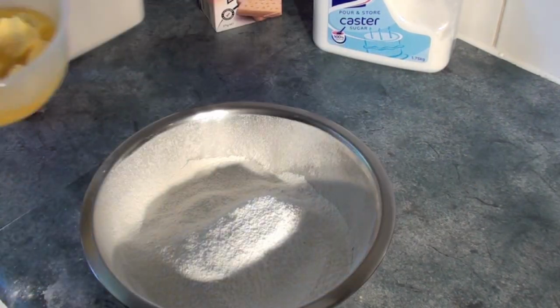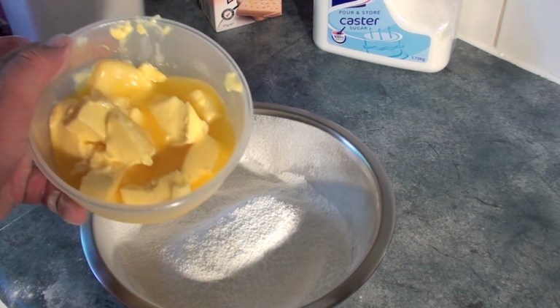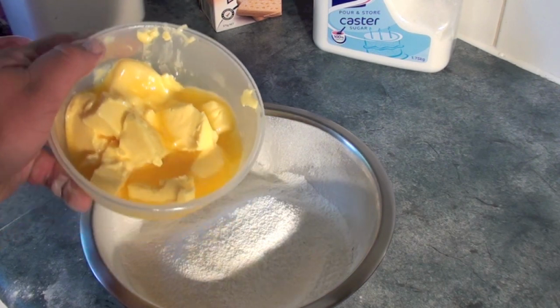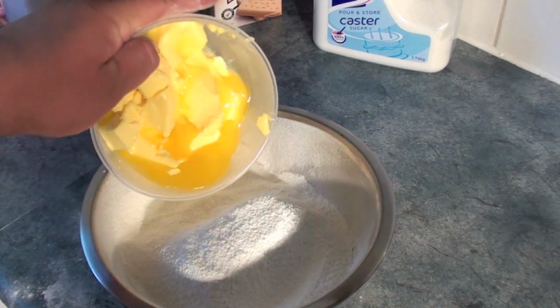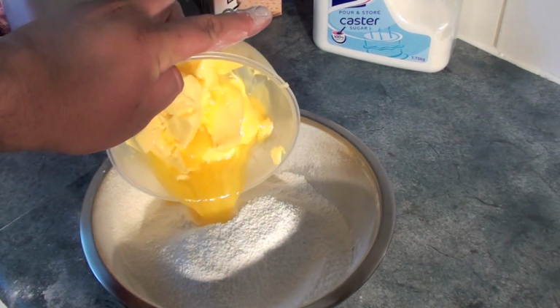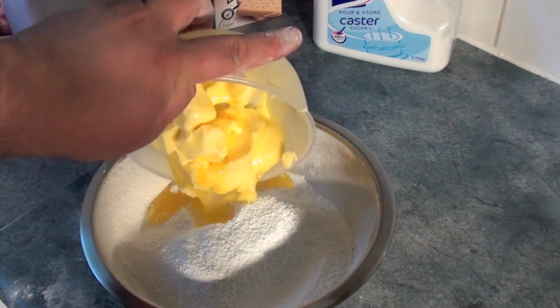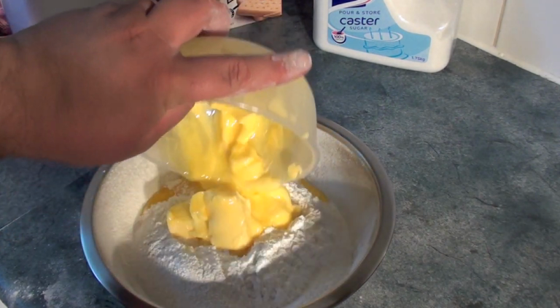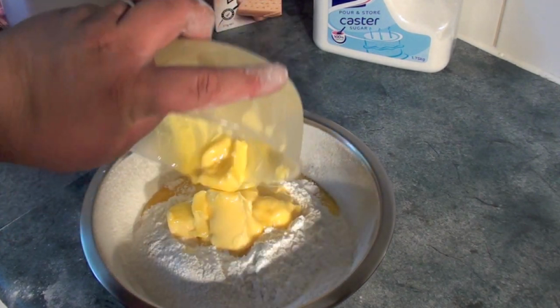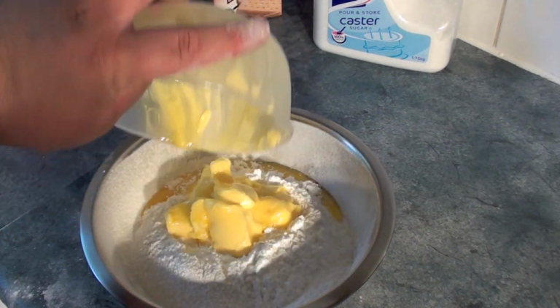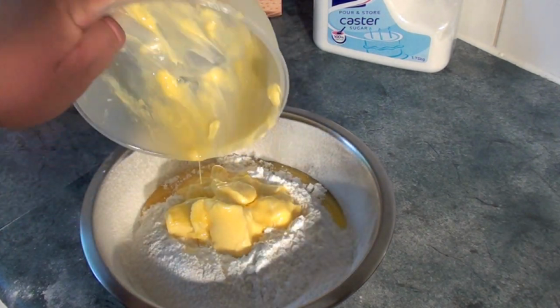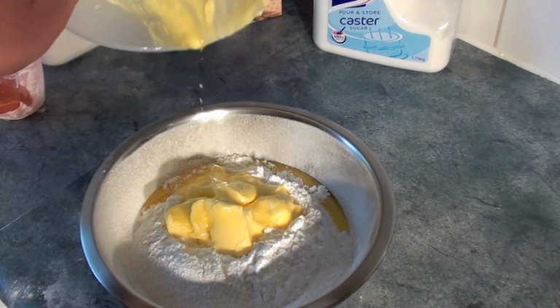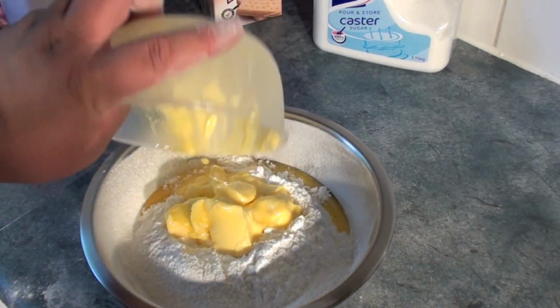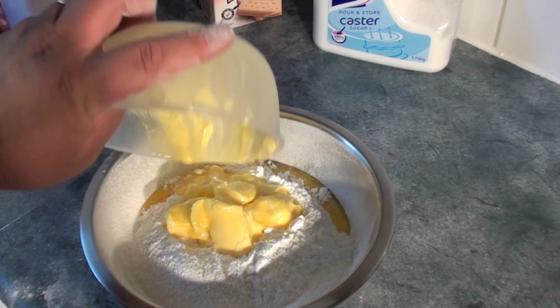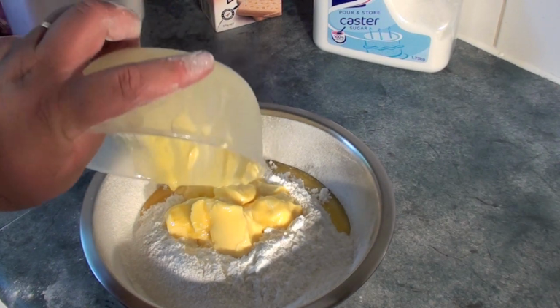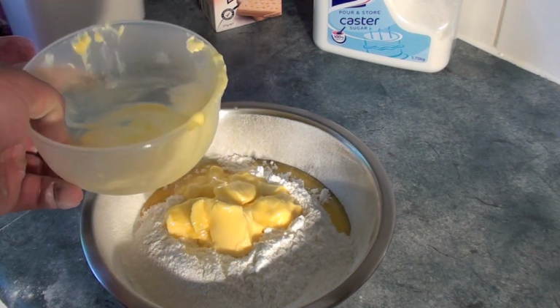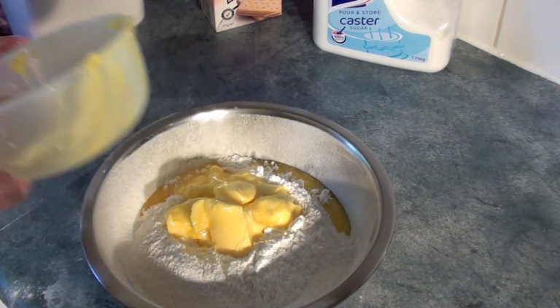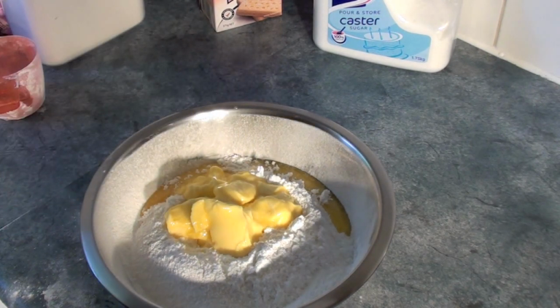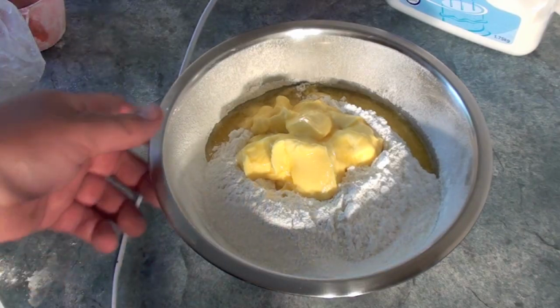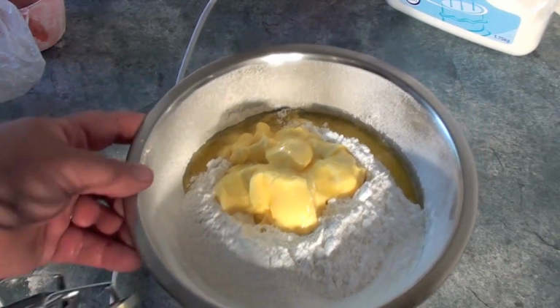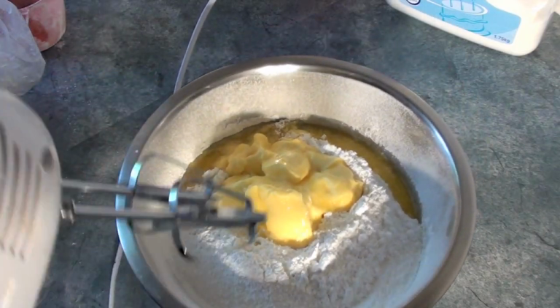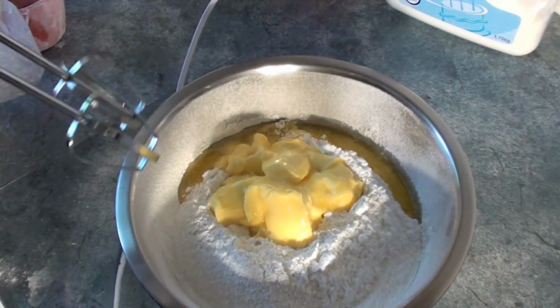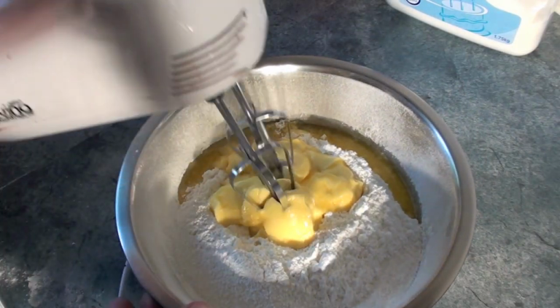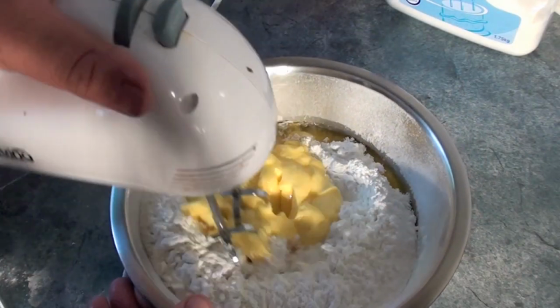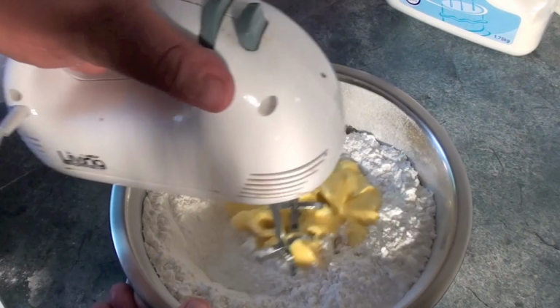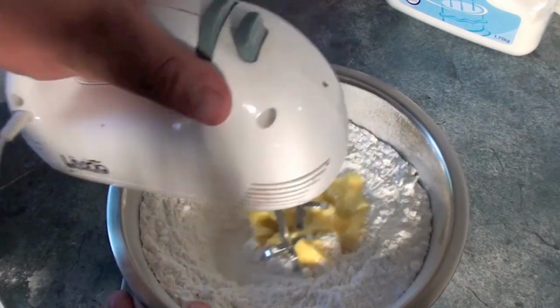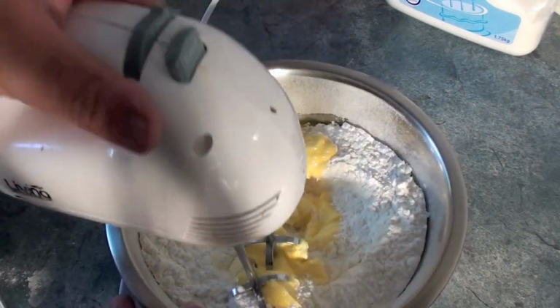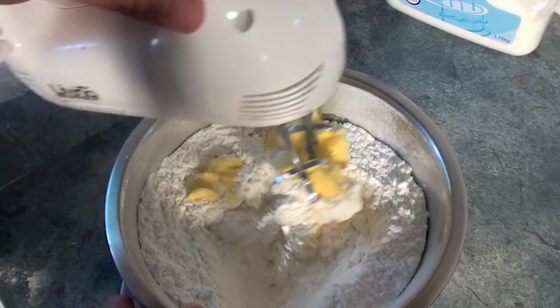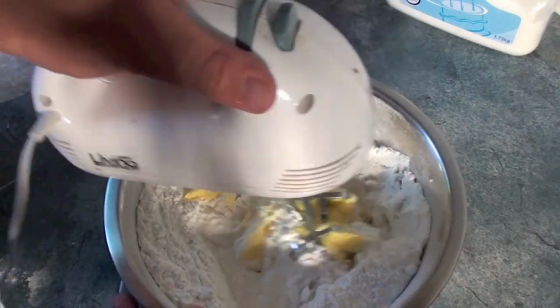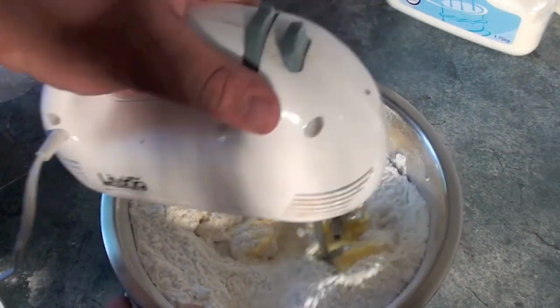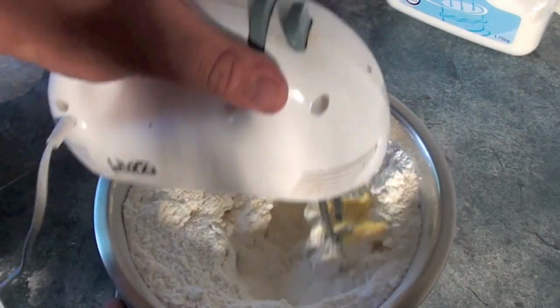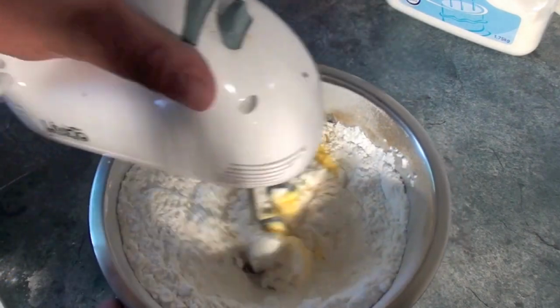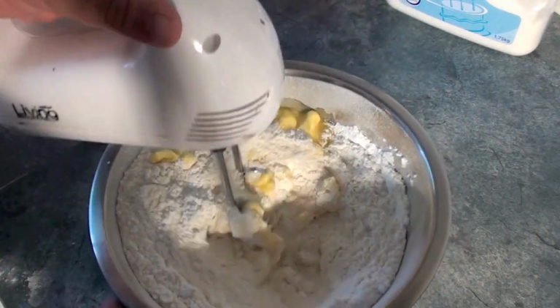Next, put in 250 grams of half melted butter. With the beater, stir it first without turning it on — this way you don't get flour all over the place. Once it gets harder, then it can start beating.